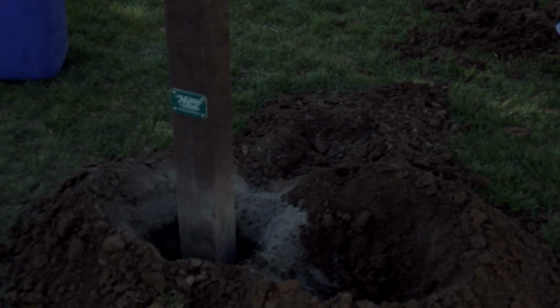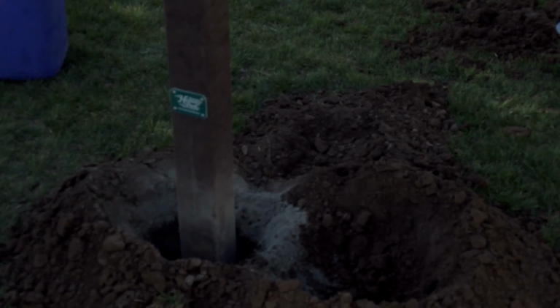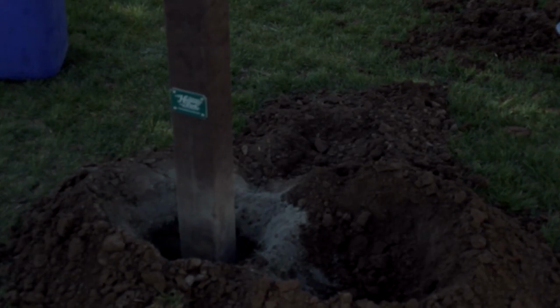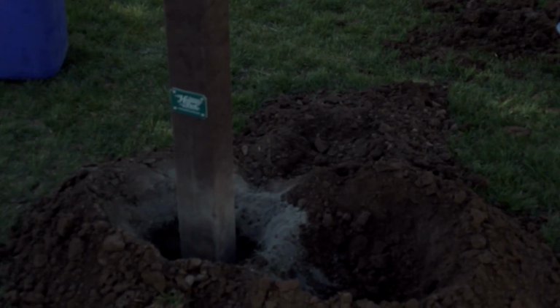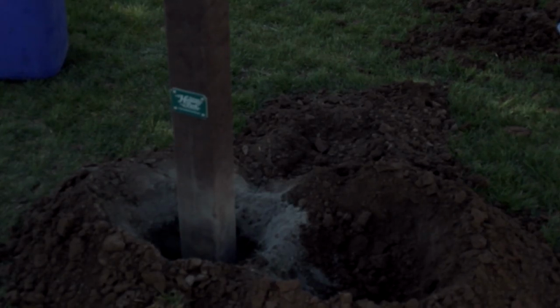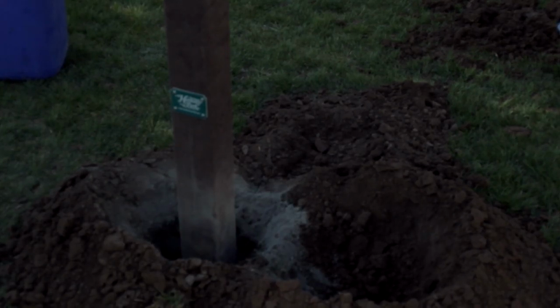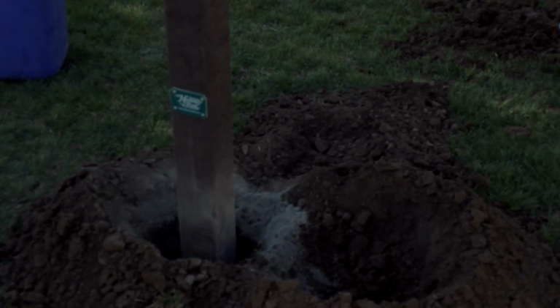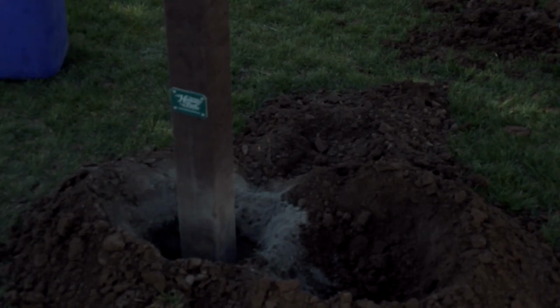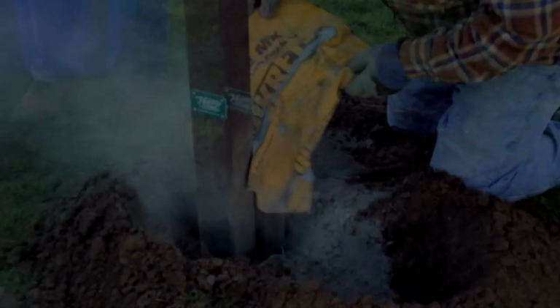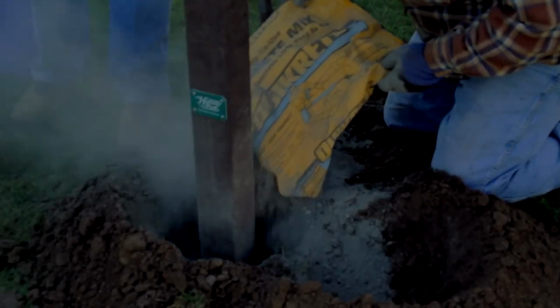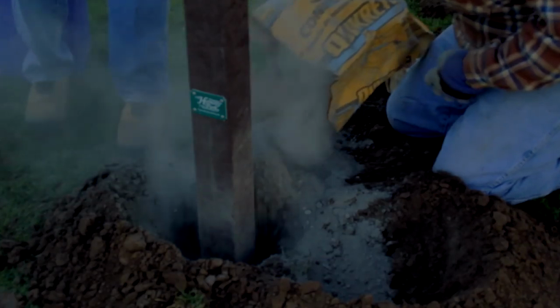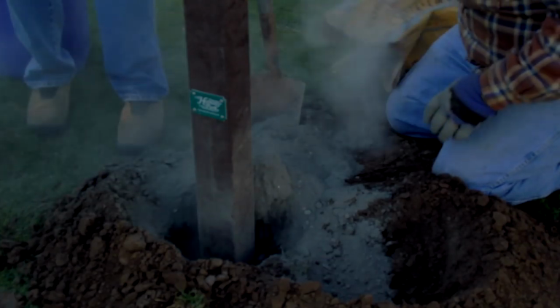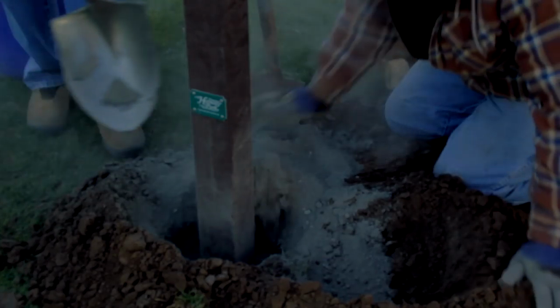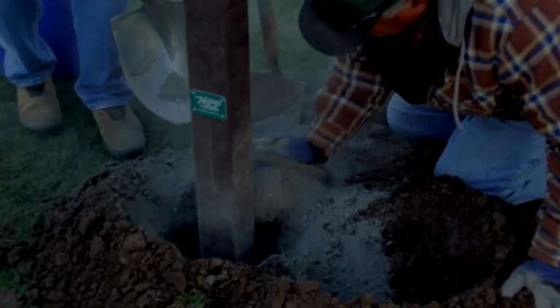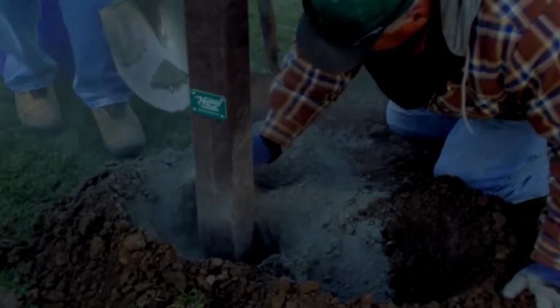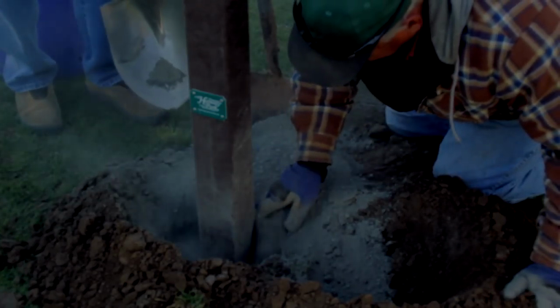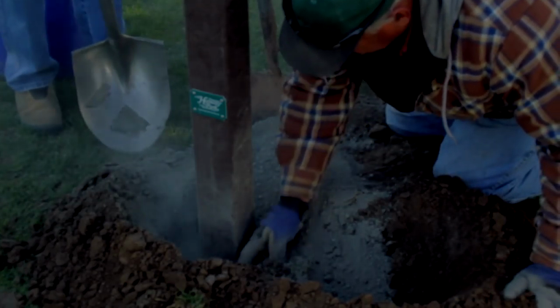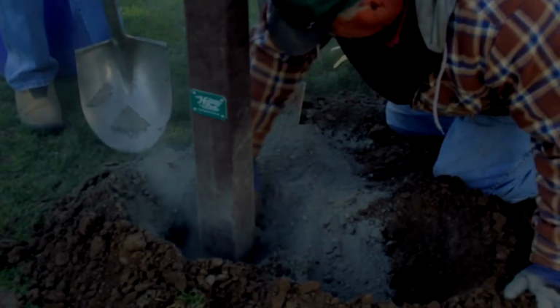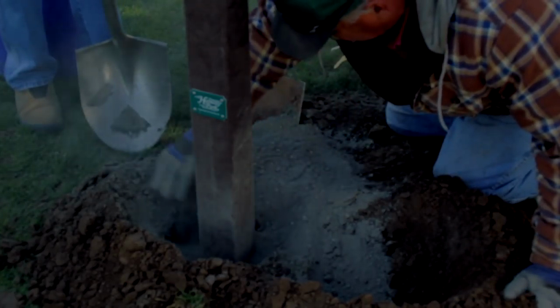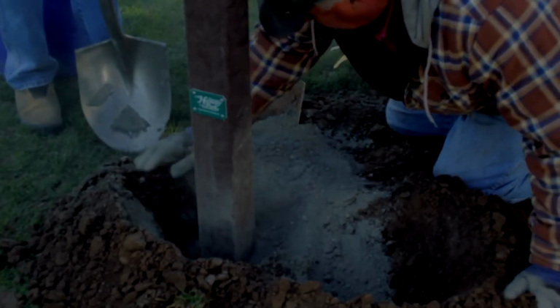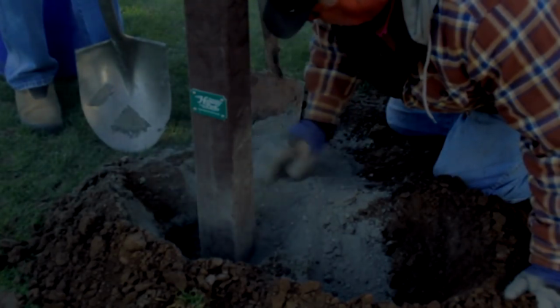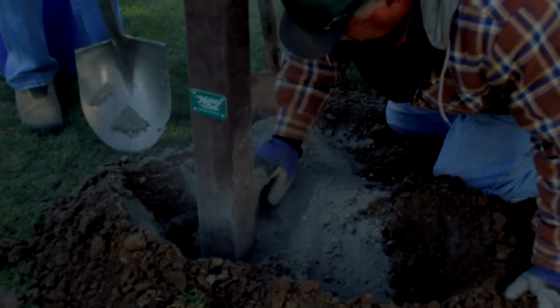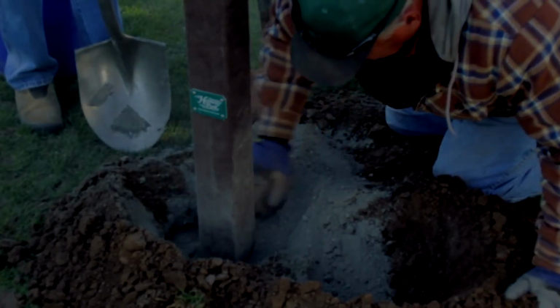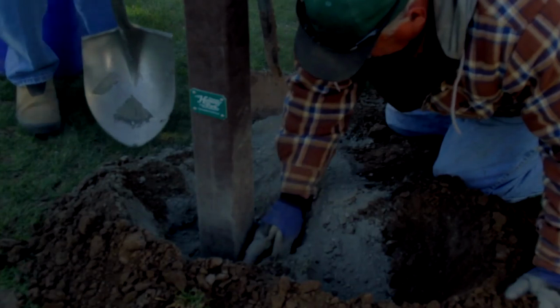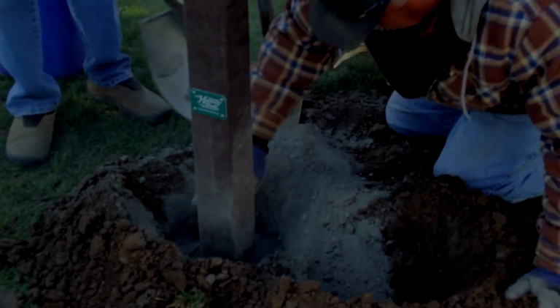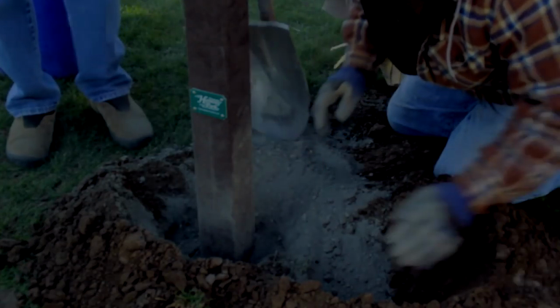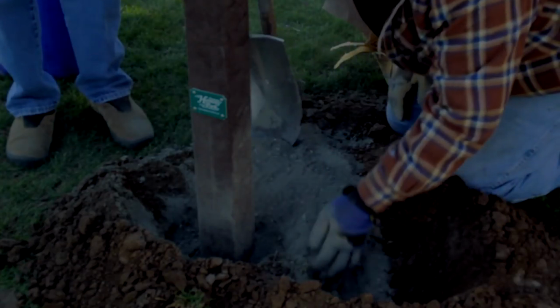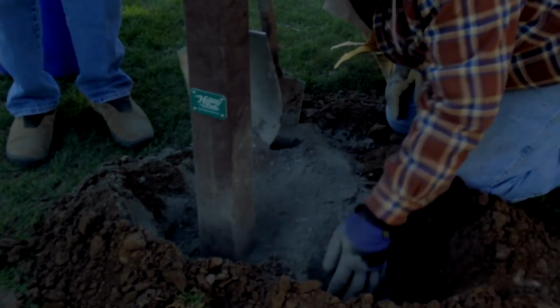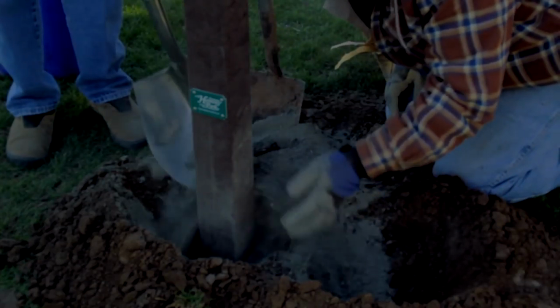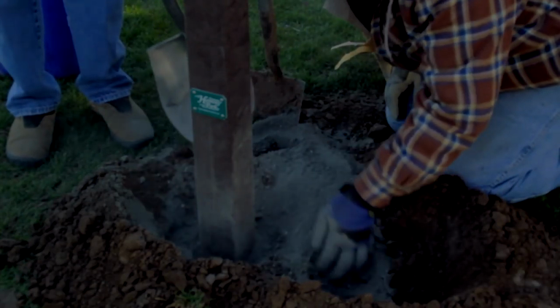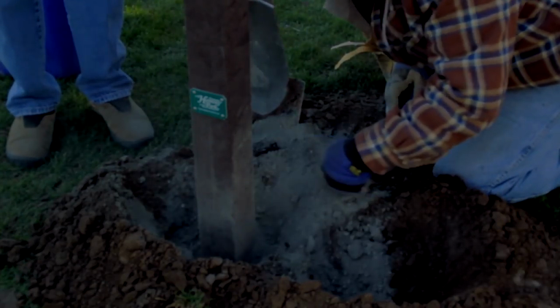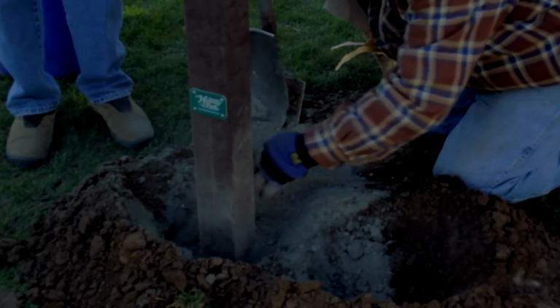Also check for sufficient clearance around the location. A 36-inch radius is recommended around the instrument for wheelchair accessibility. However, this is not required for instrument function. The instrument may be installed next to a wall or in a variety of different configurations.